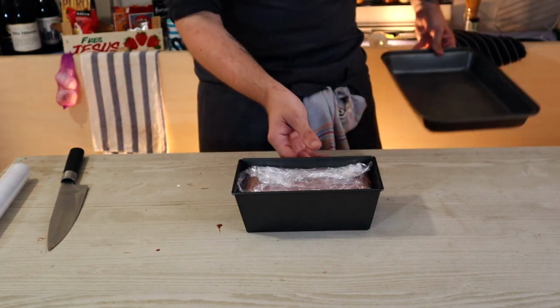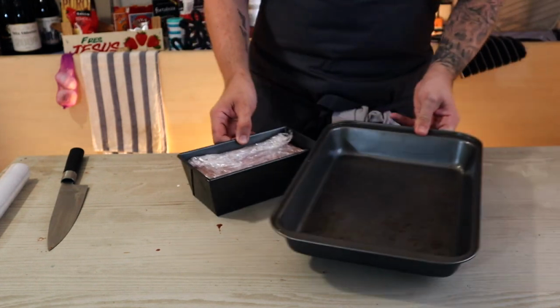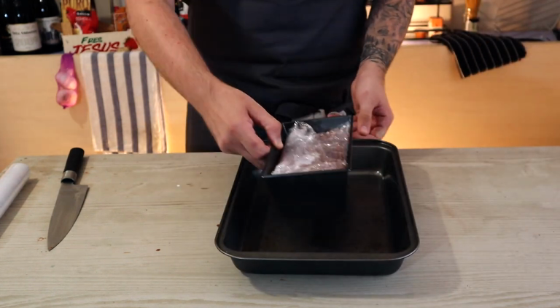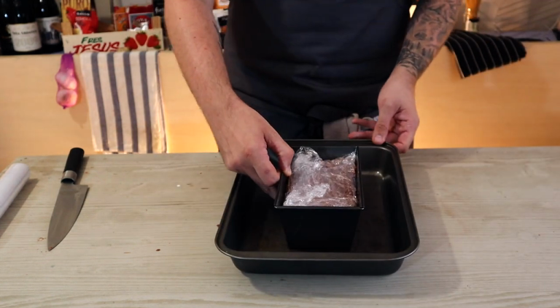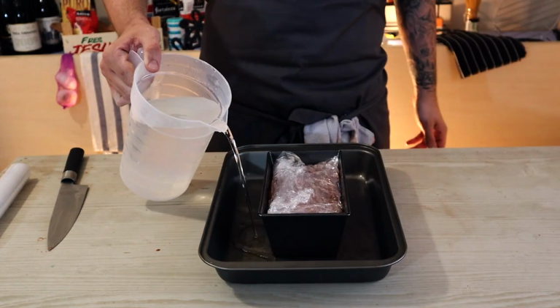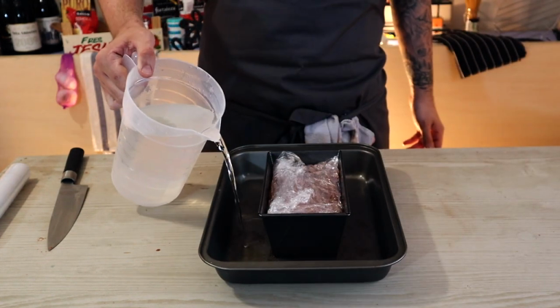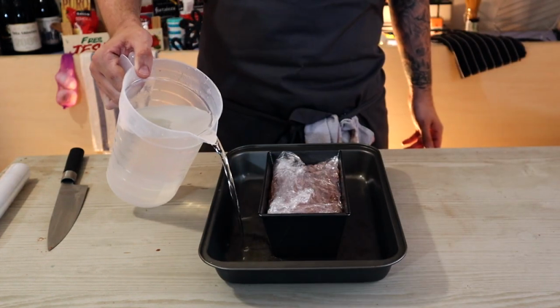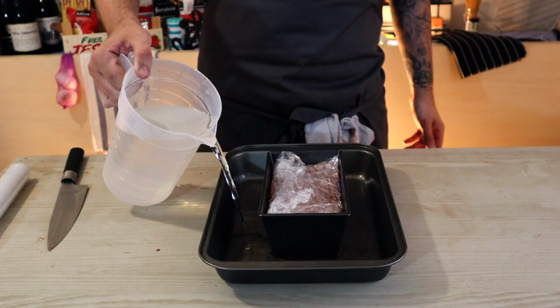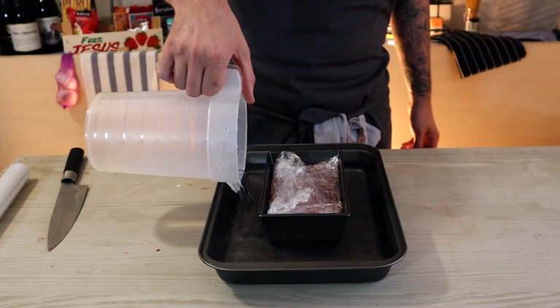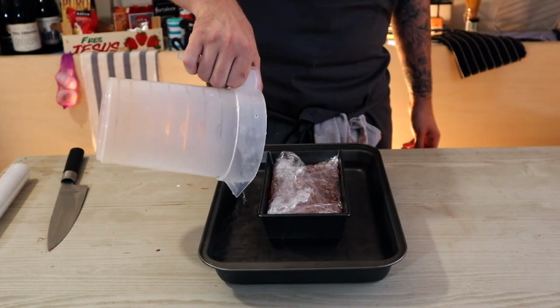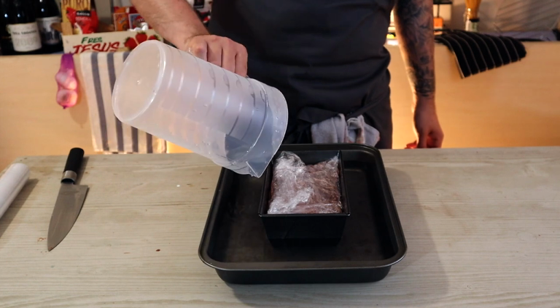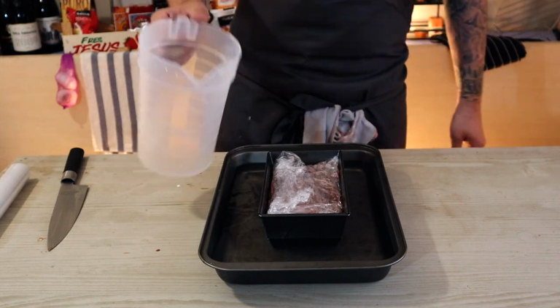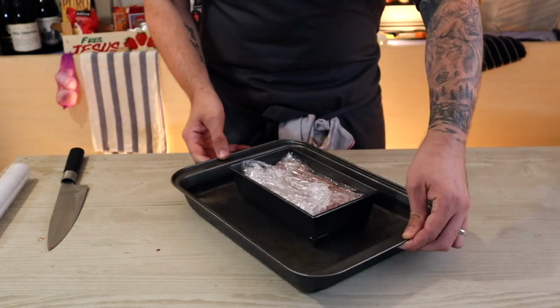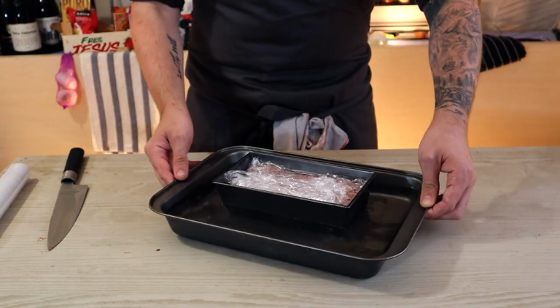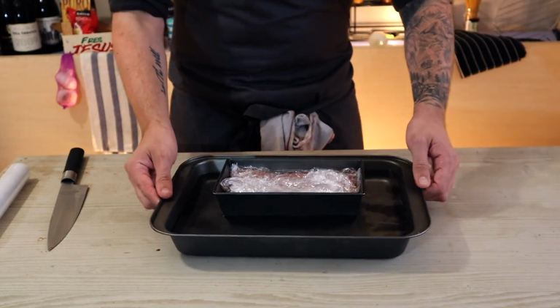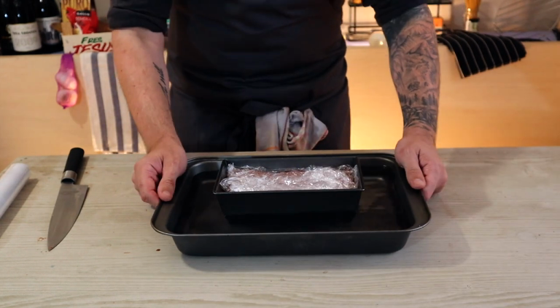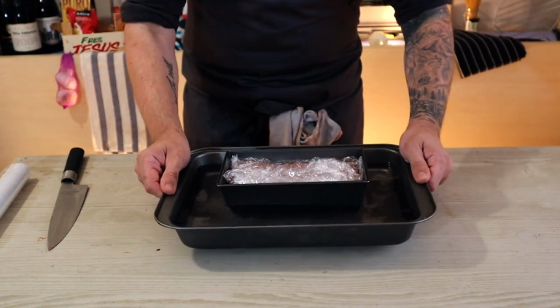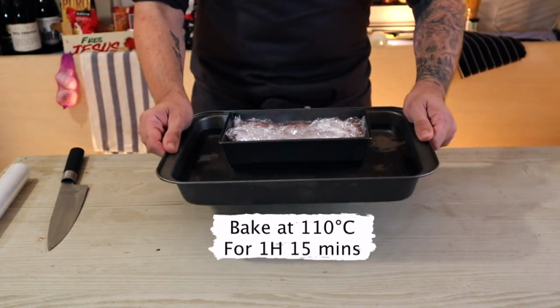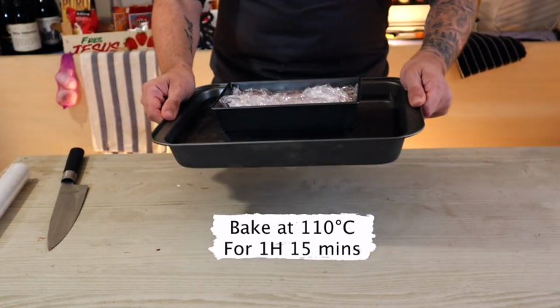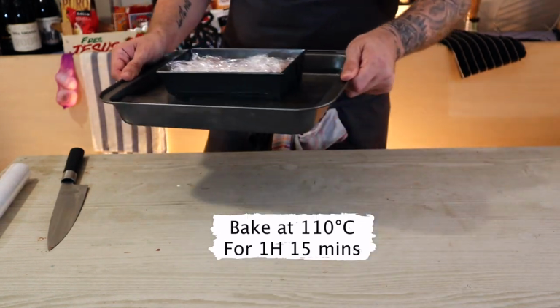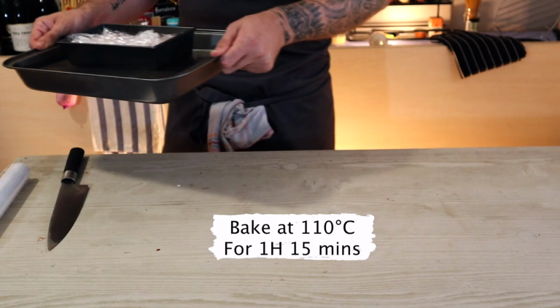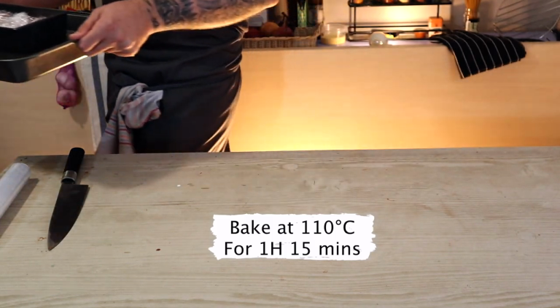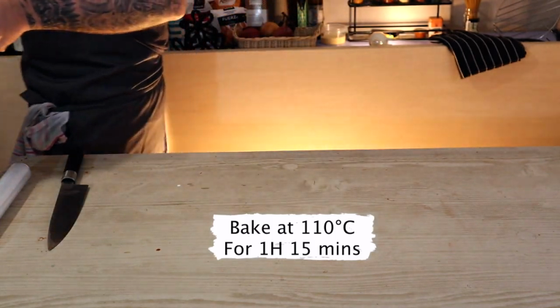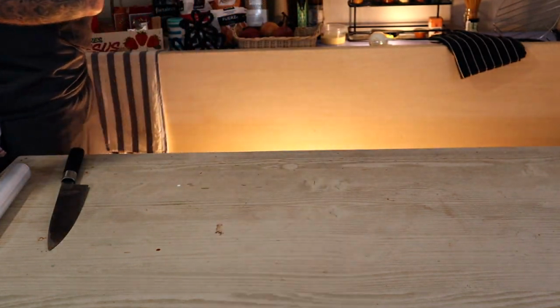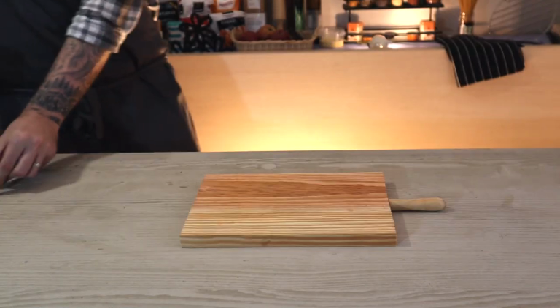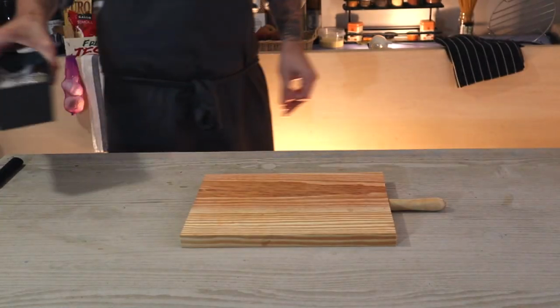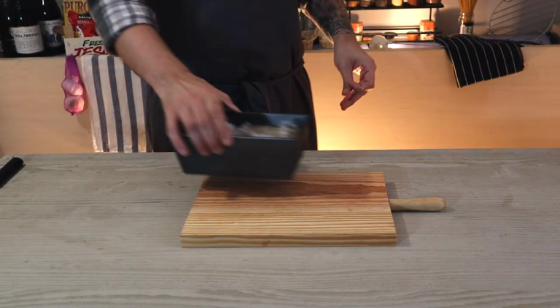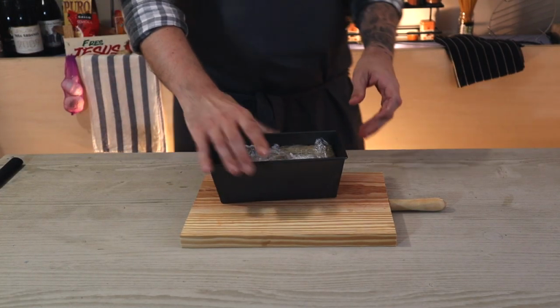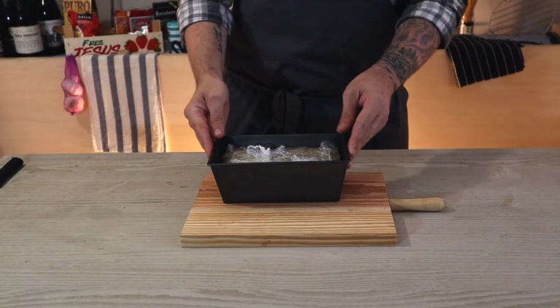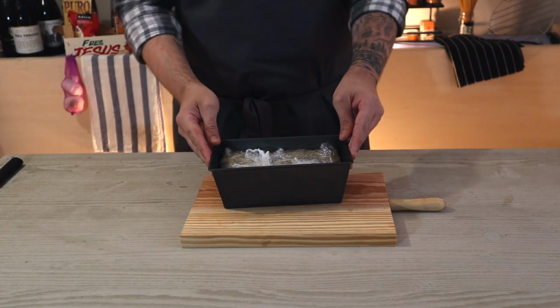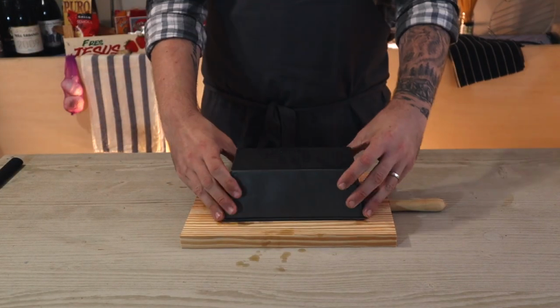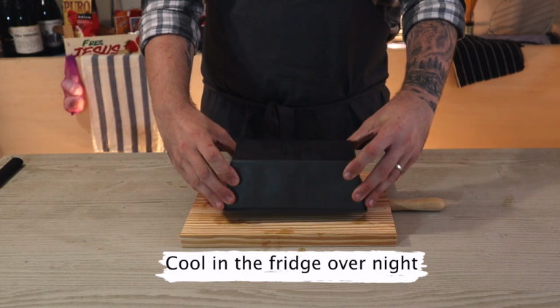We're going to cook this in a bain marie — place it in another baking tray and fill up to halfway with water. Cook for about an hour and 15 minutes at 110 degrees. We don't want the mixture to go above 64 degrees, so if you have a thermometer, probe it and check that it doesn't go over 64 degrees.